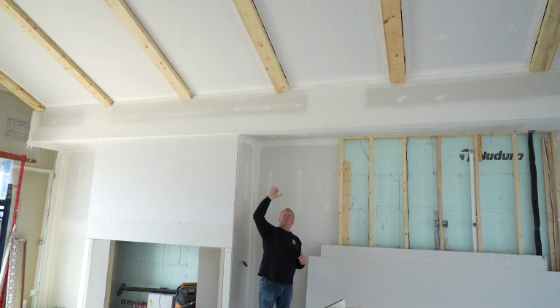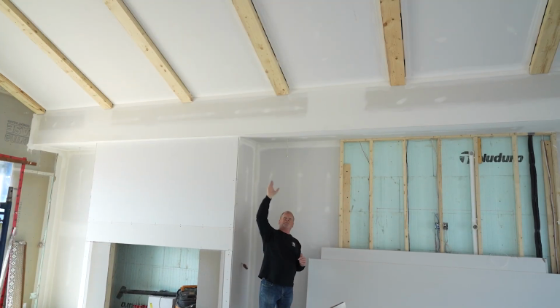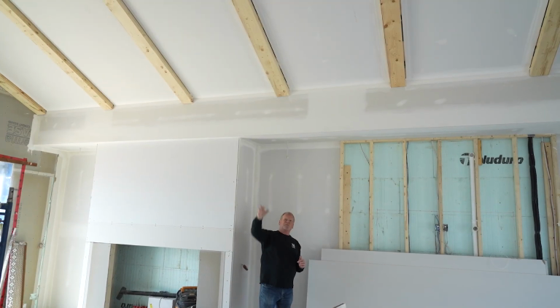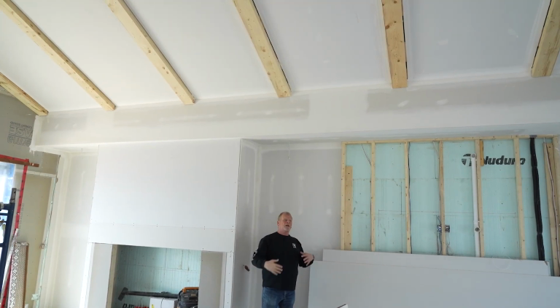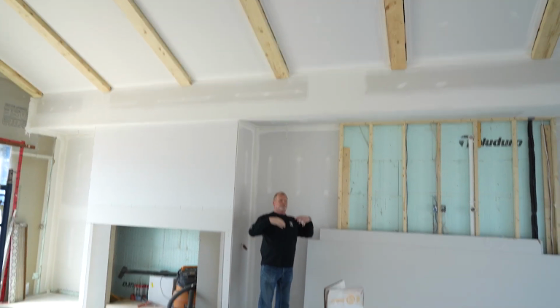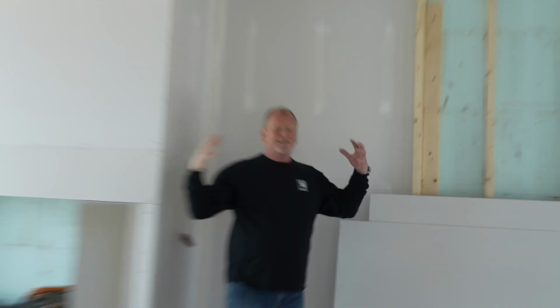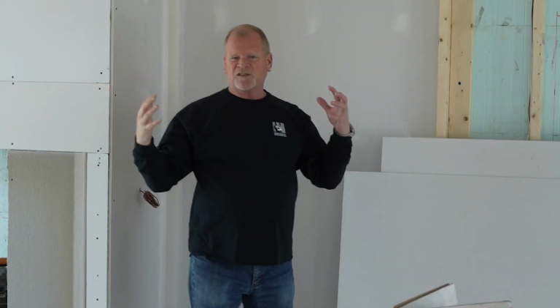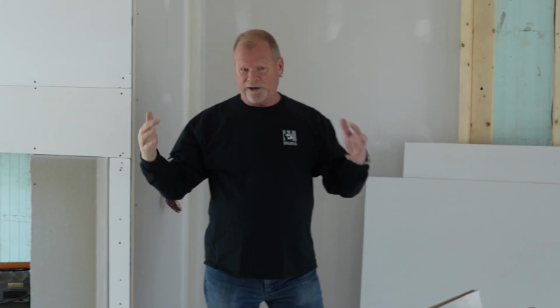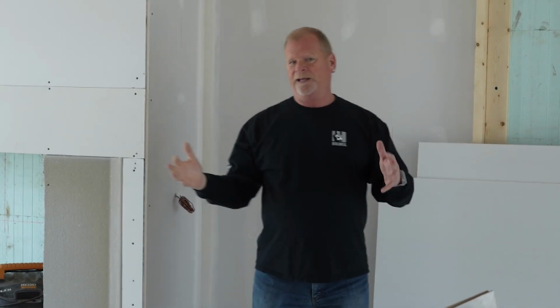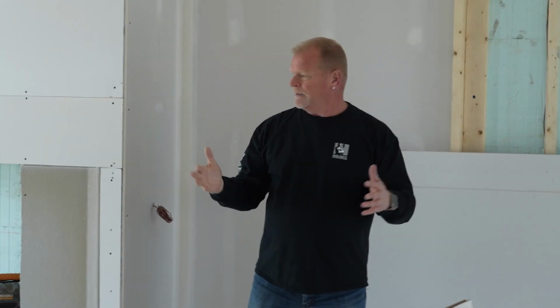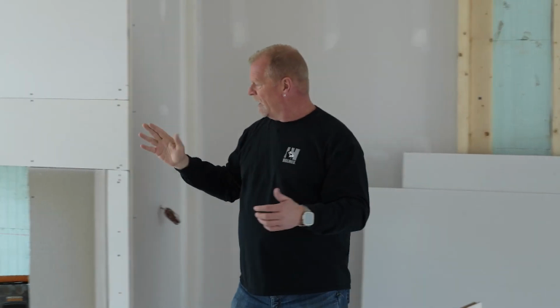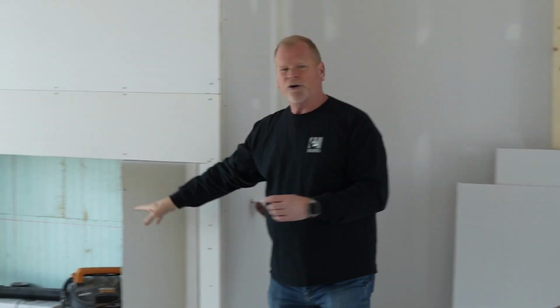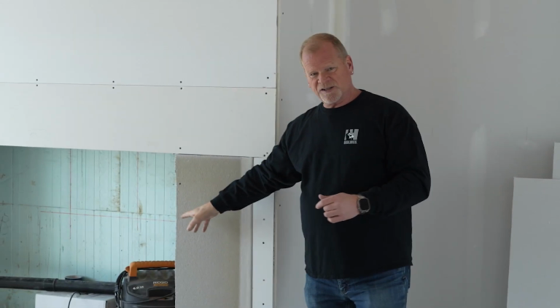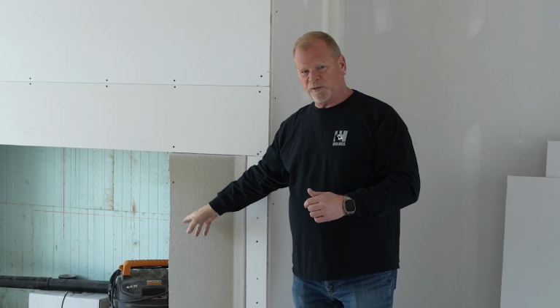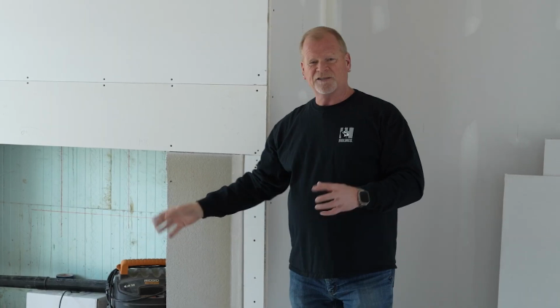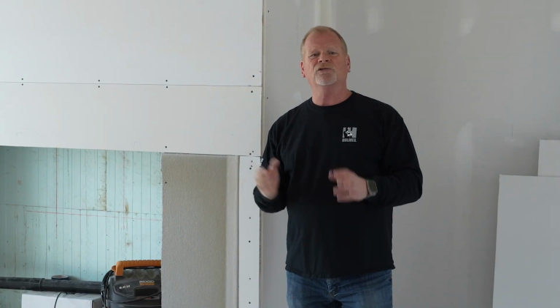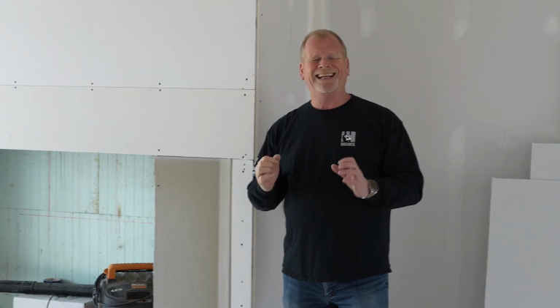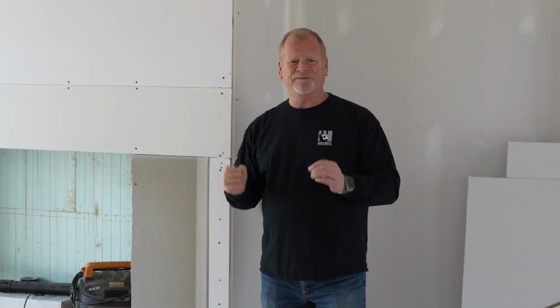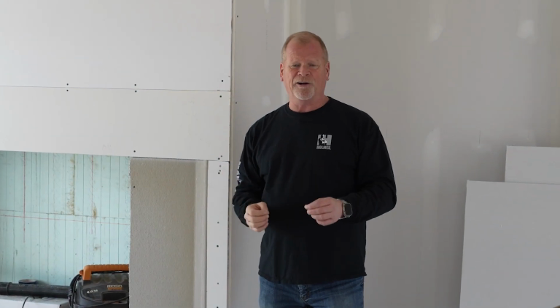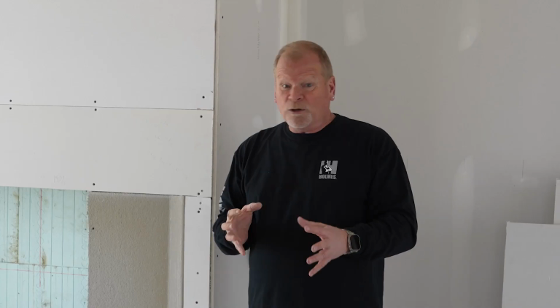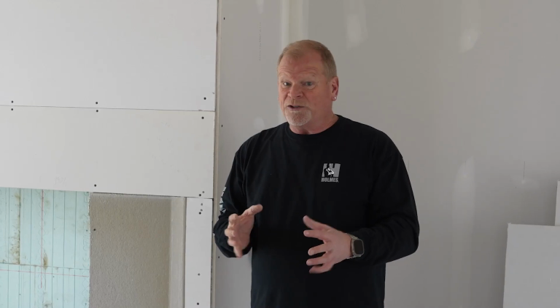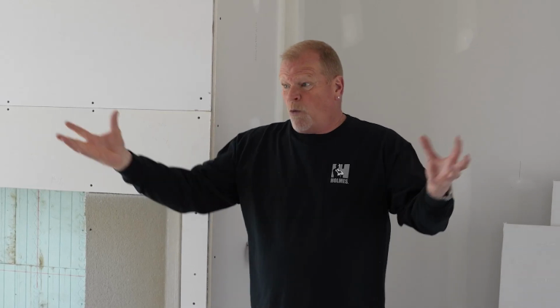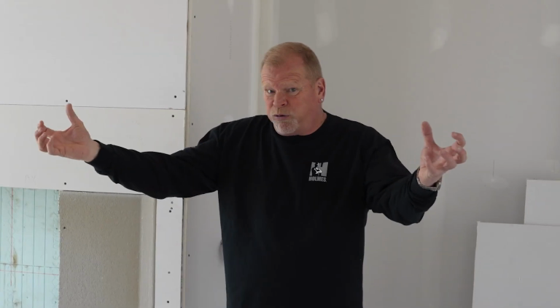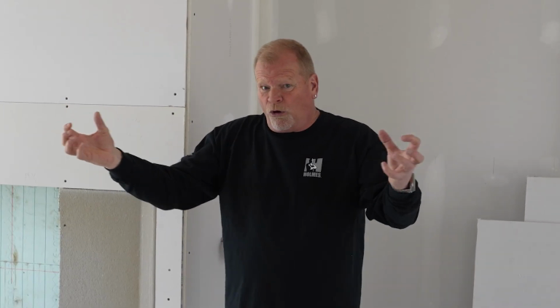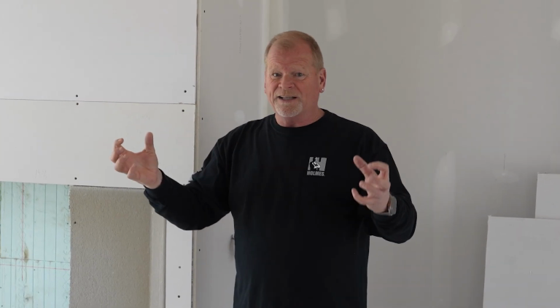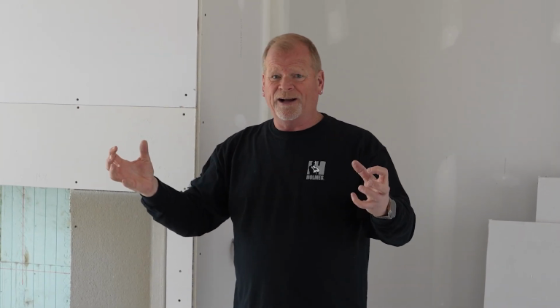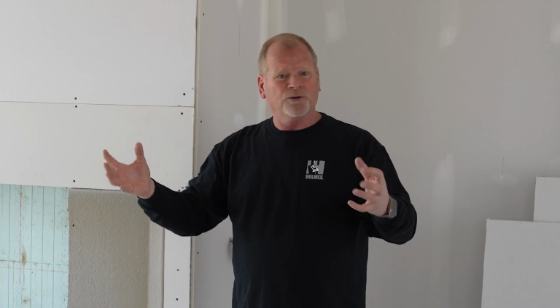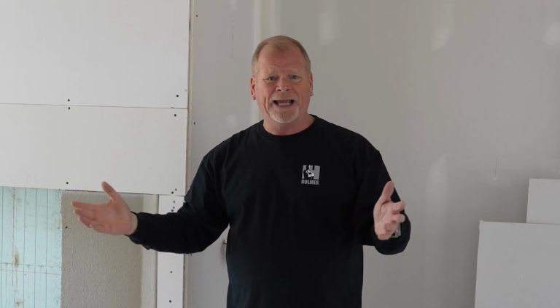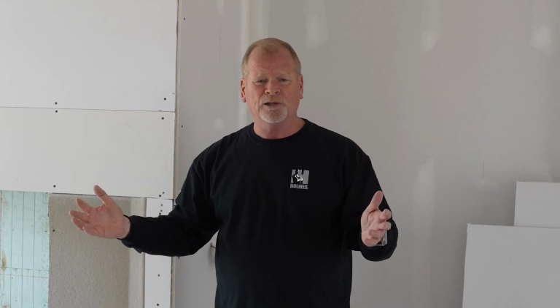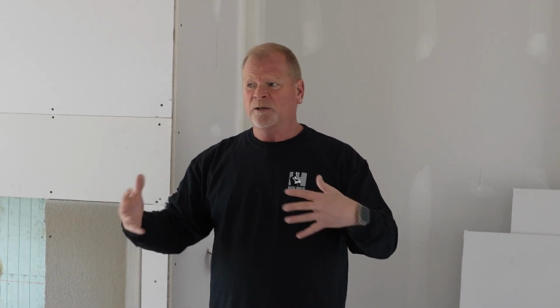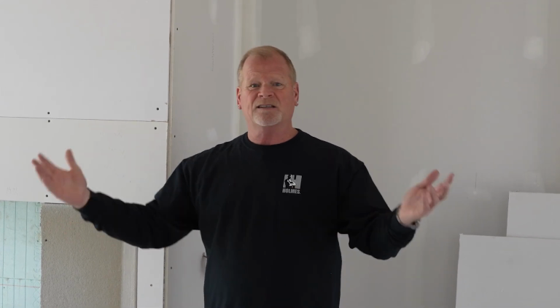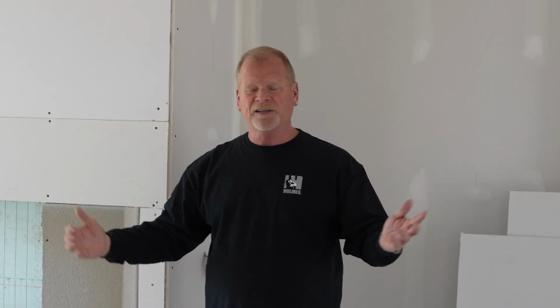These are going to be fake beams. This is now so airtight that when I turn on this fireplace, it's going to create a negative air pressure. What that's going to do is want to pull all kinds of air out of this room, but it can't because it's airtight.